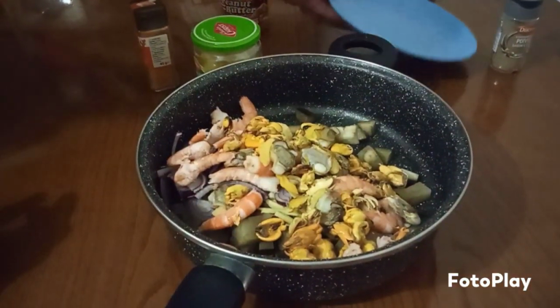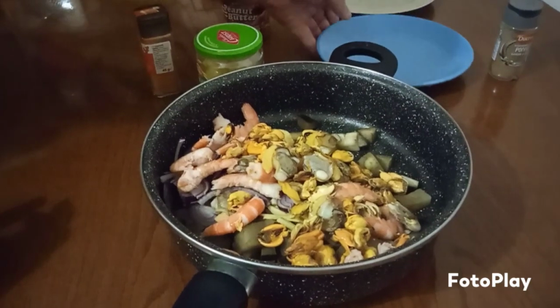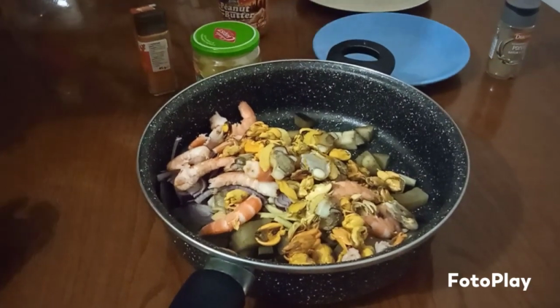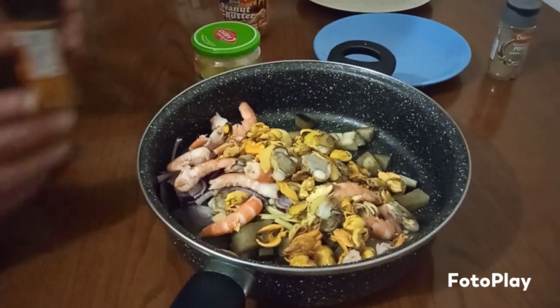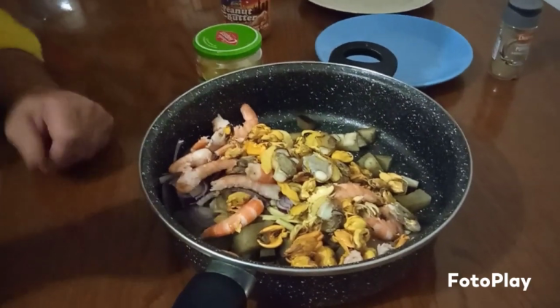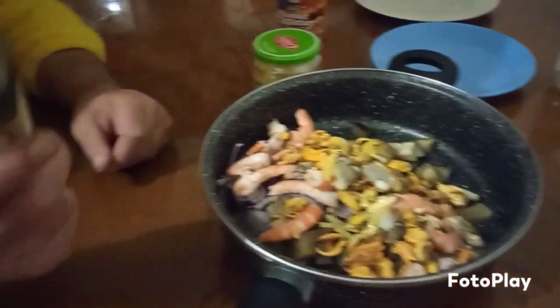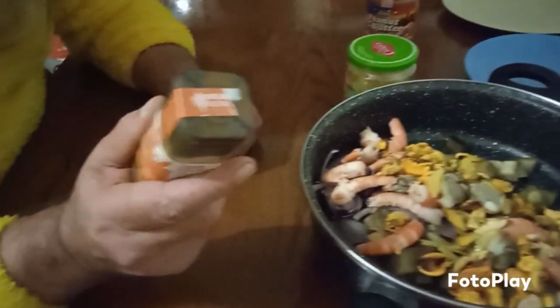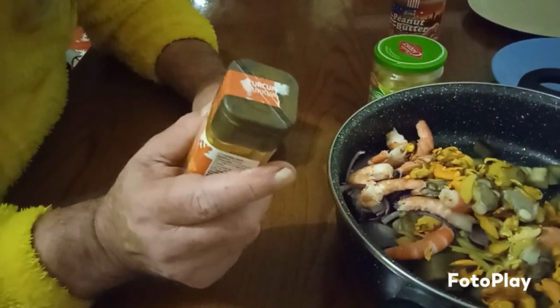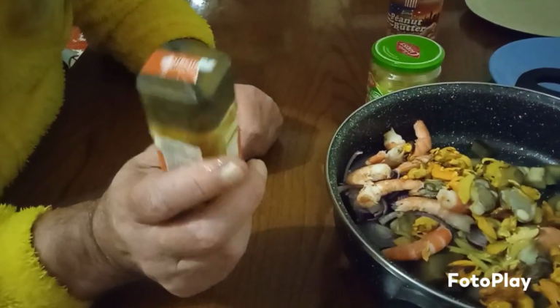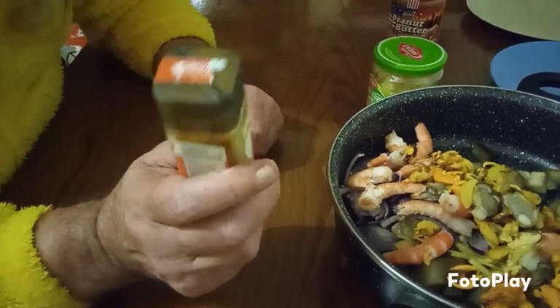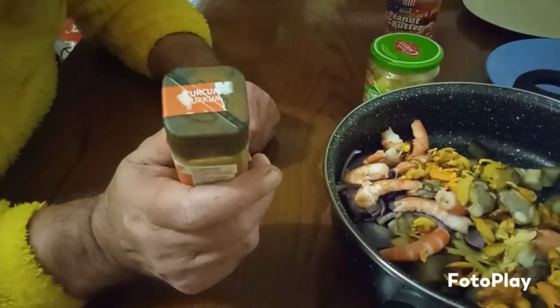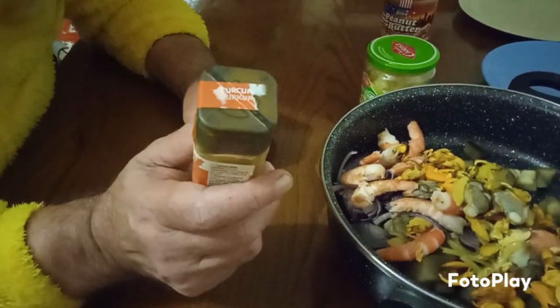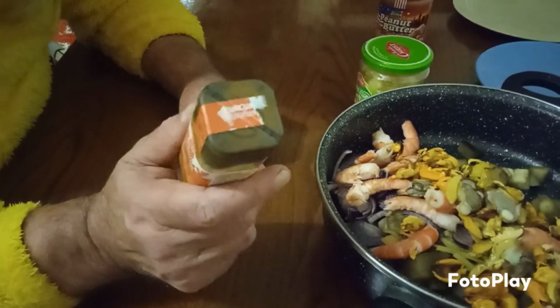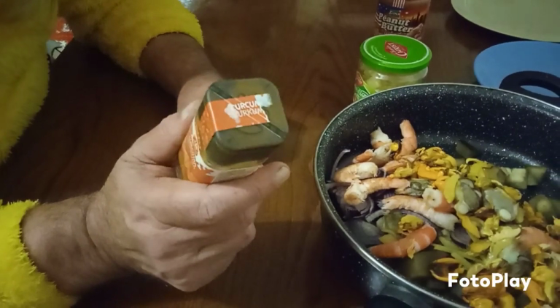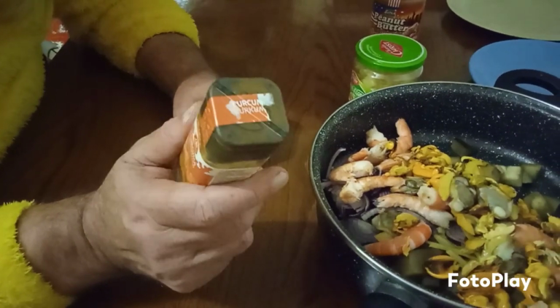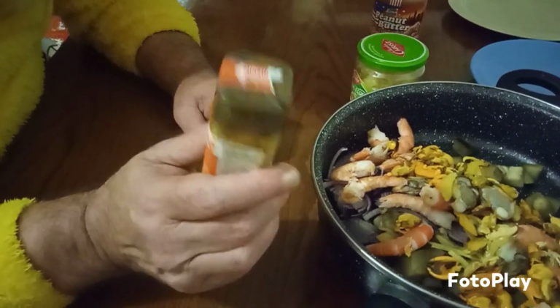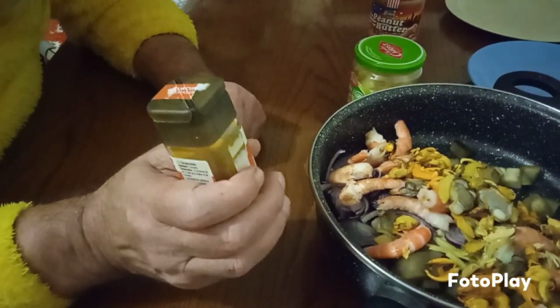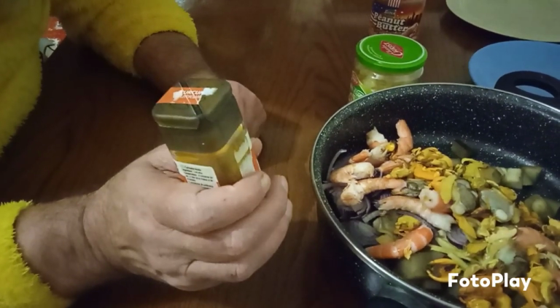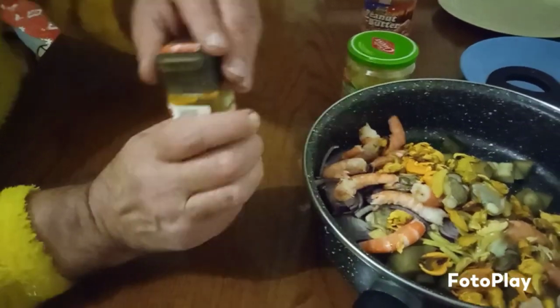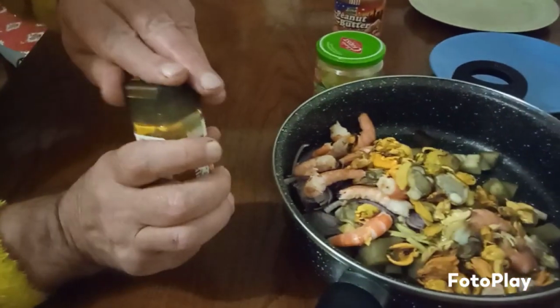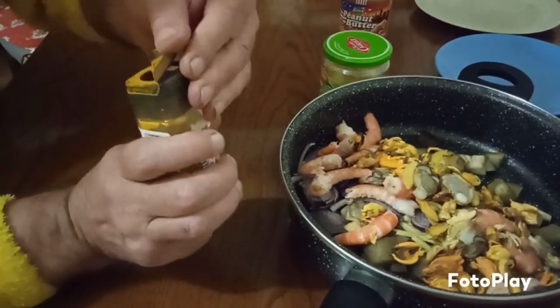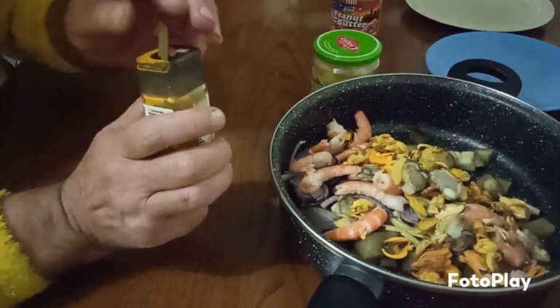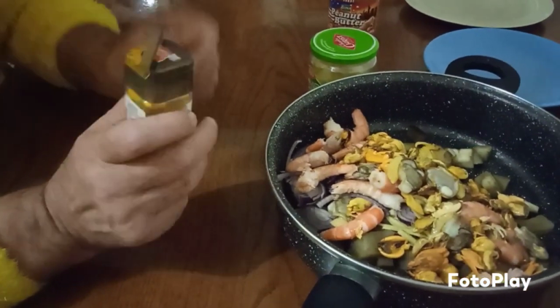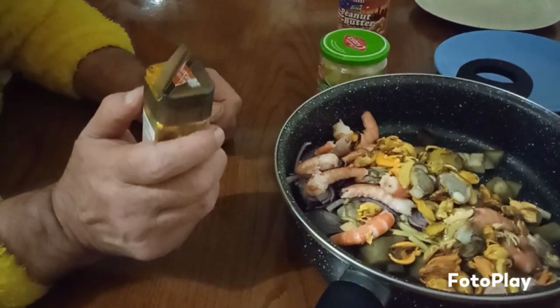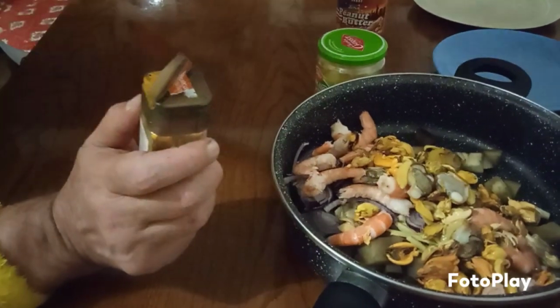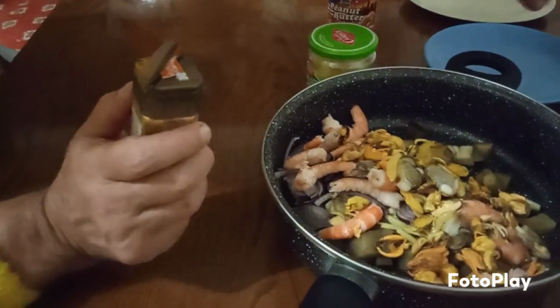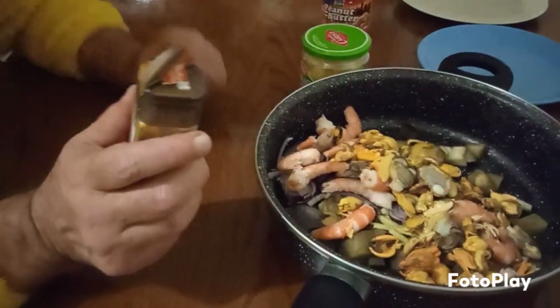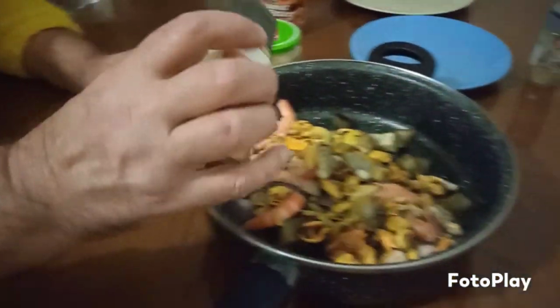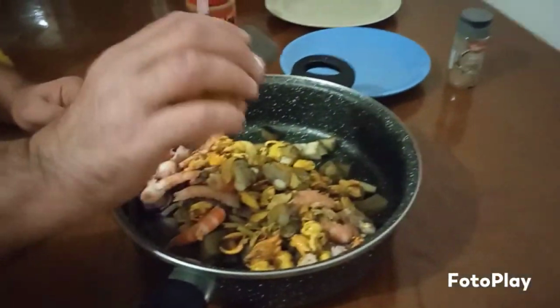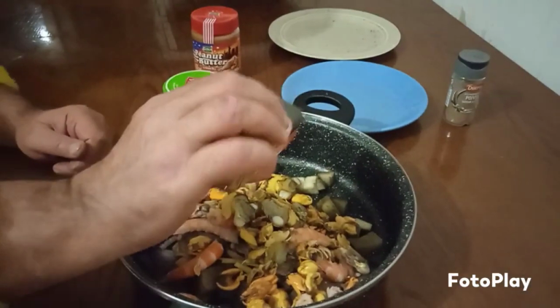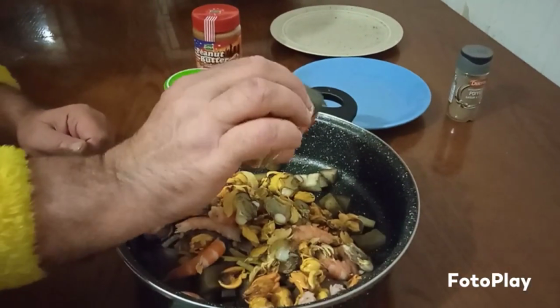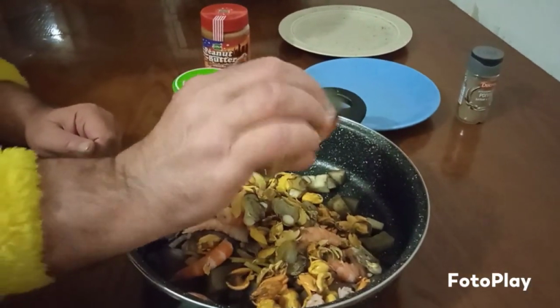And then, if you want spicy, just add a little spicy pepper — chili pepper, chili powder. The choice is yours. But you don't have to make it spicy; you can just use normal pepper. So we'll add some of that.